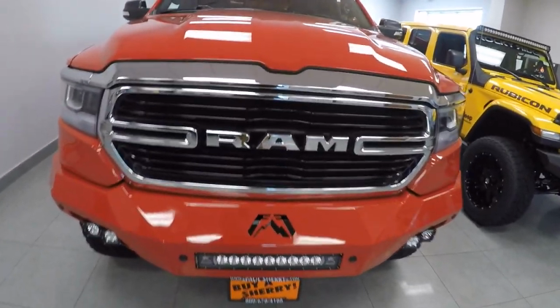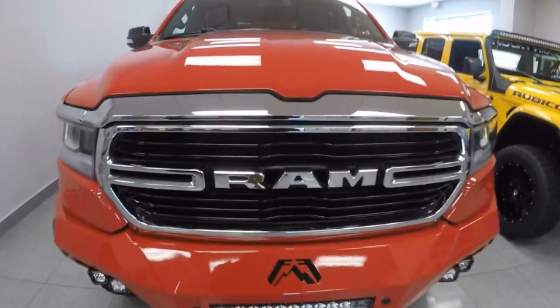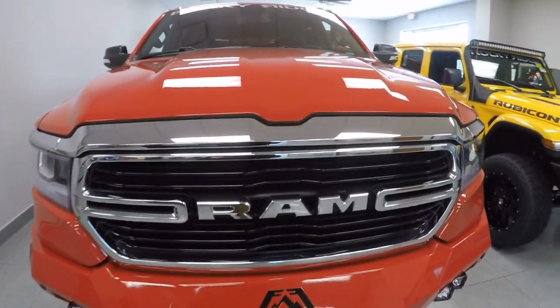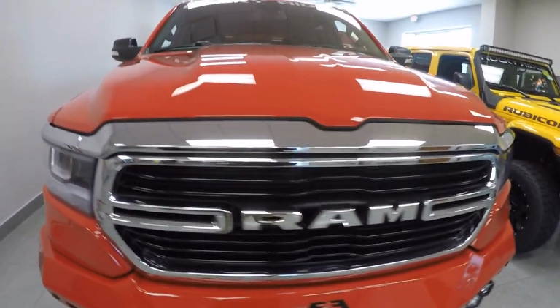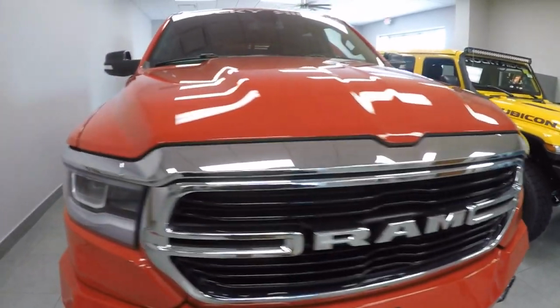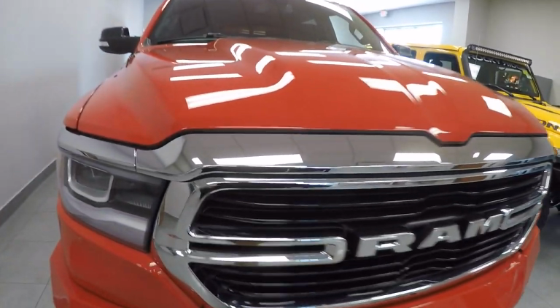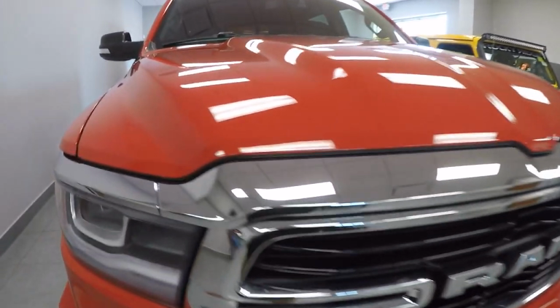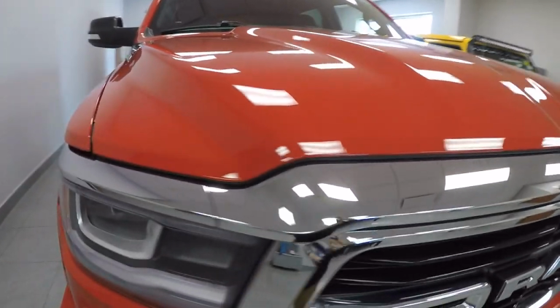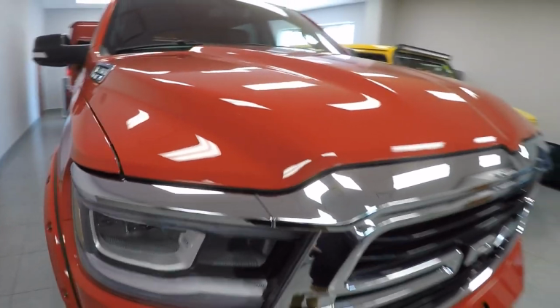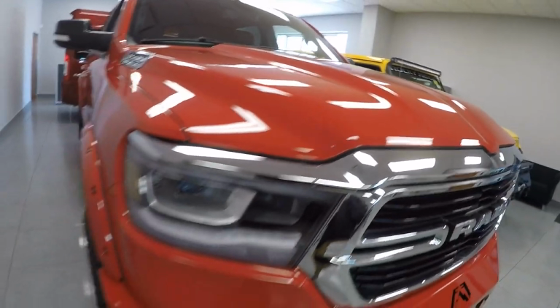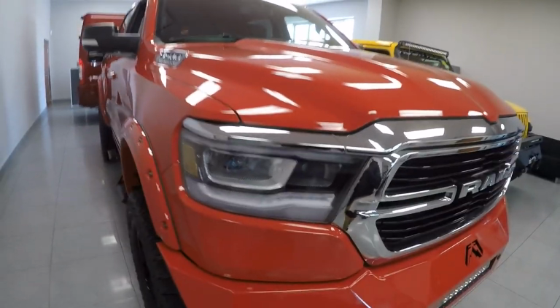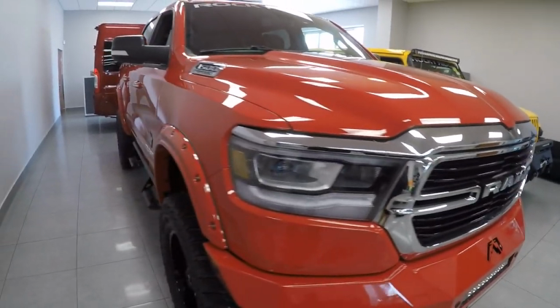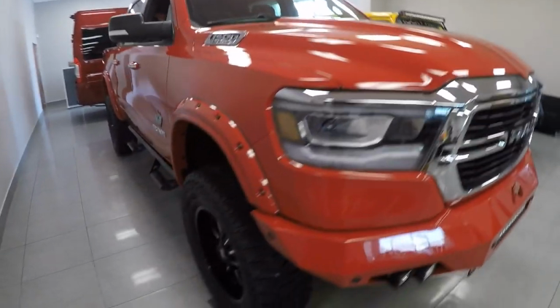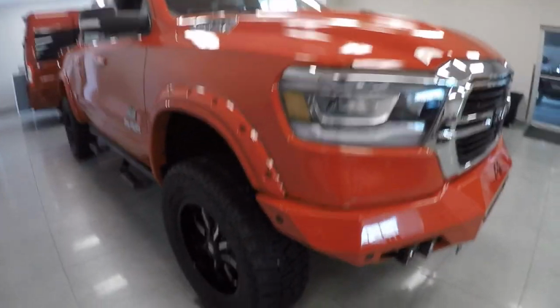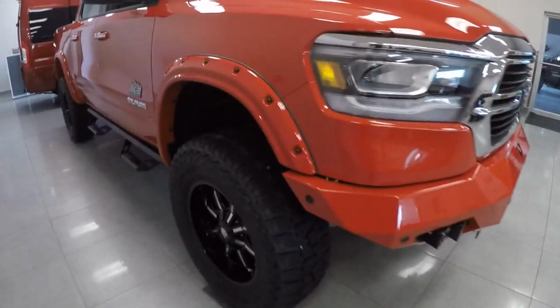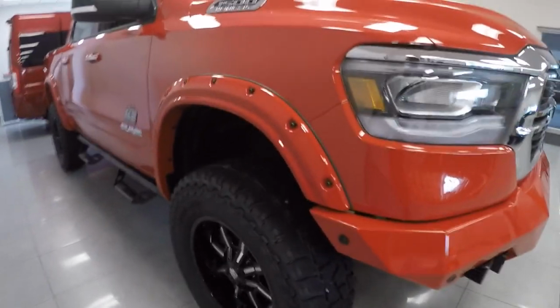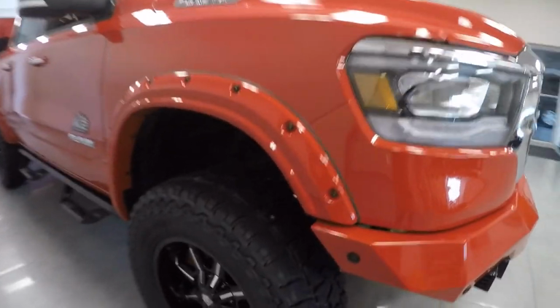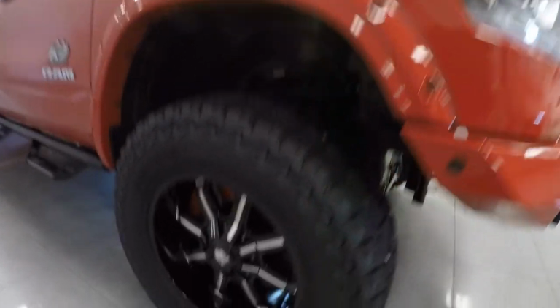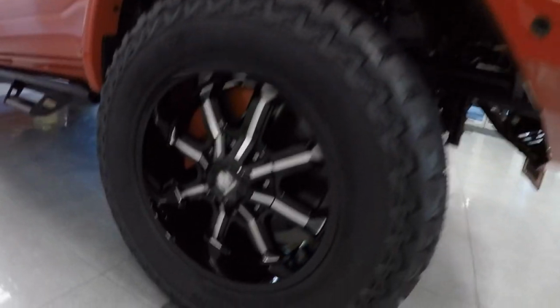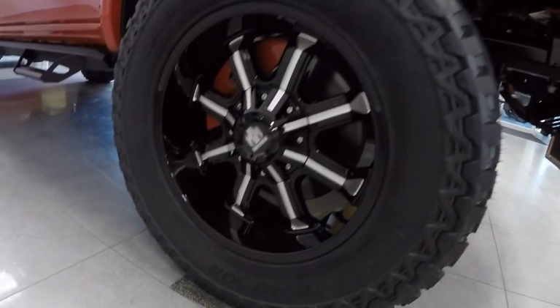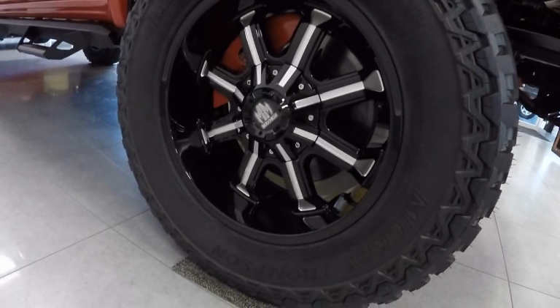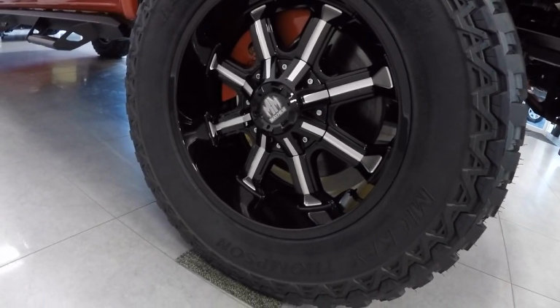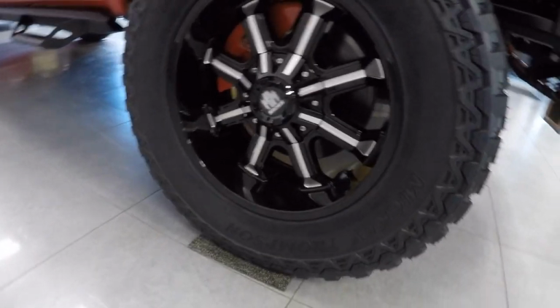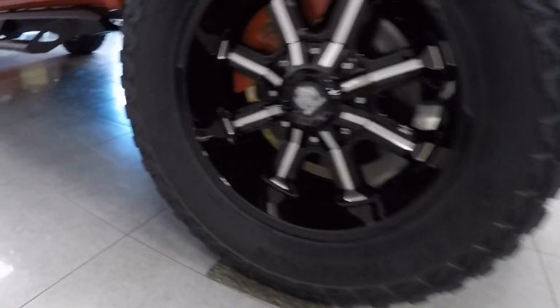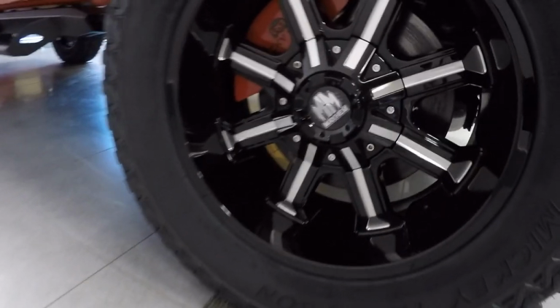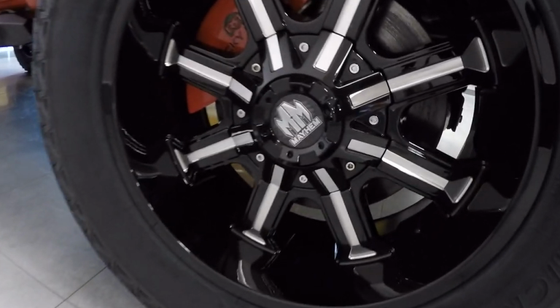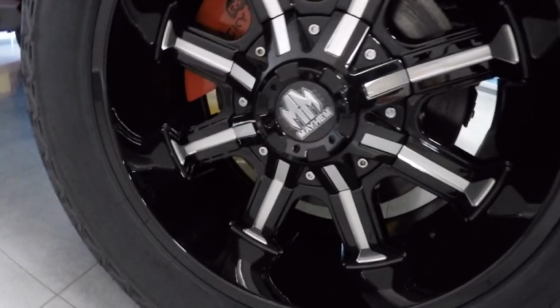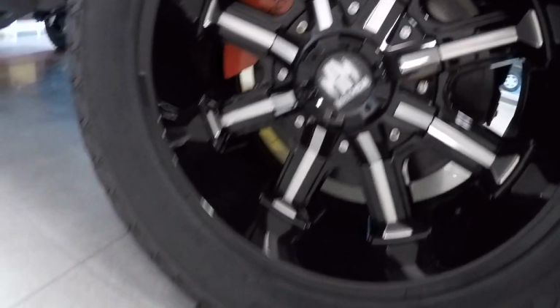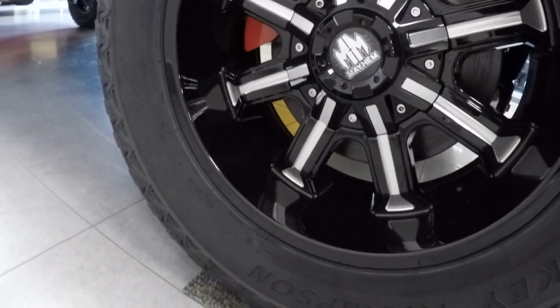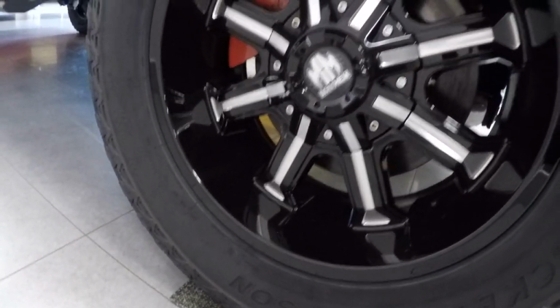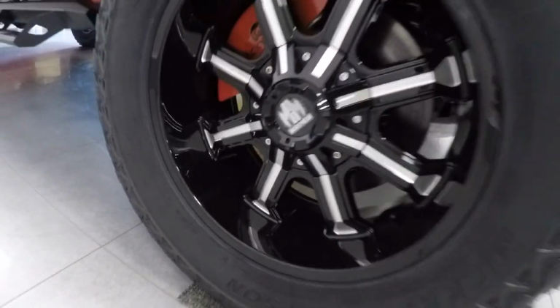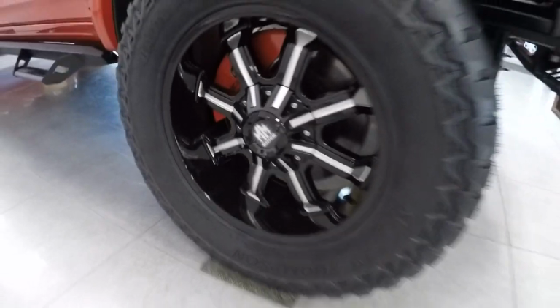This one does have a Rocky Ridge K2 package, which is a 6-inch lift, 37-inch tires, suicide wheels, and 20-inch wheels.